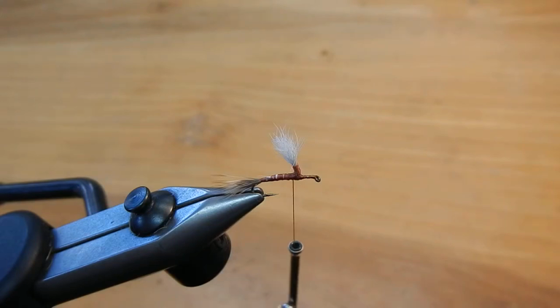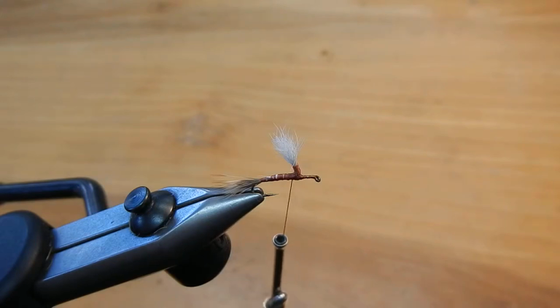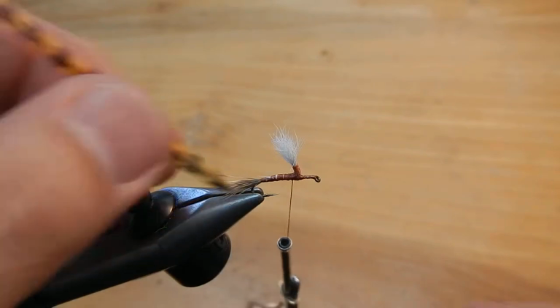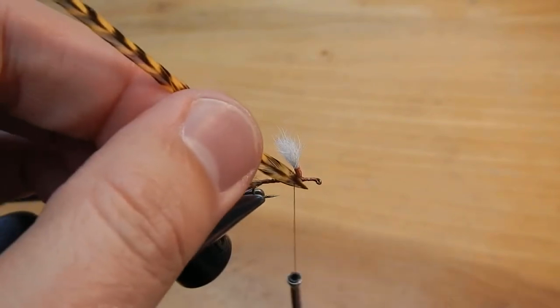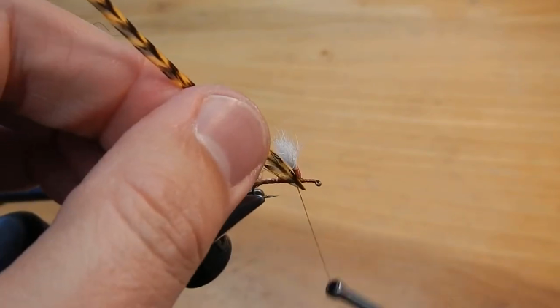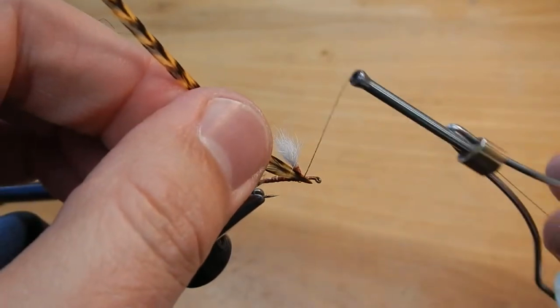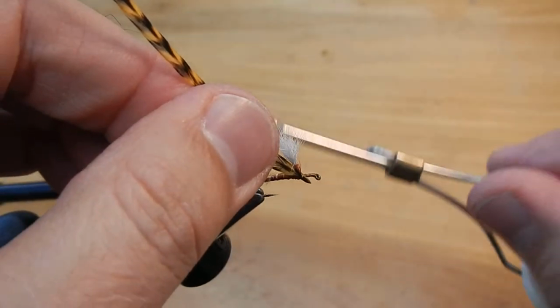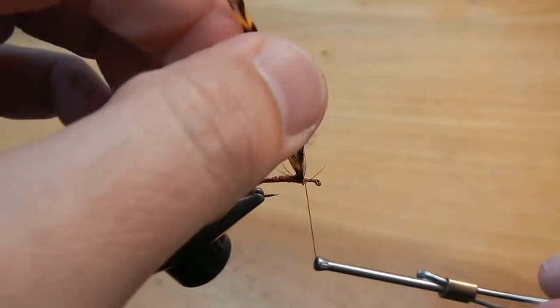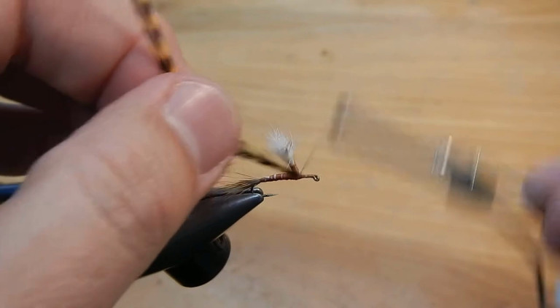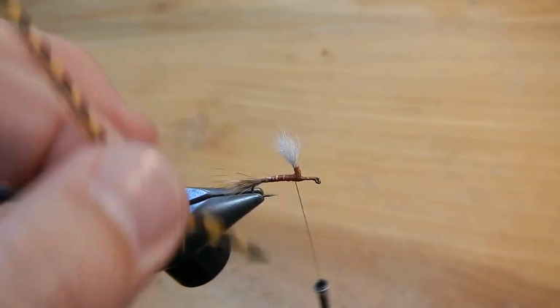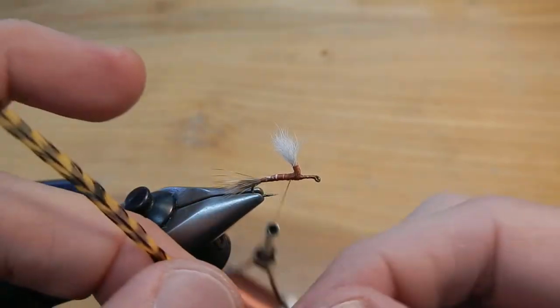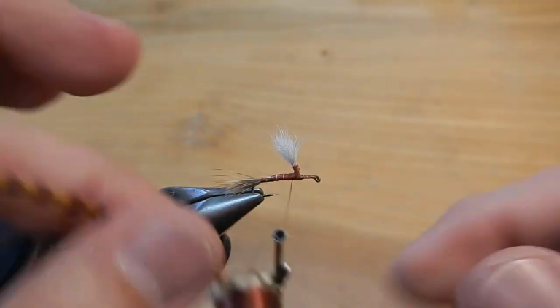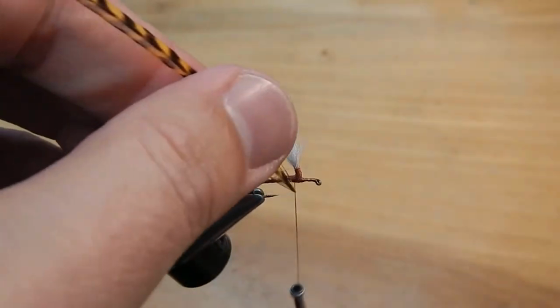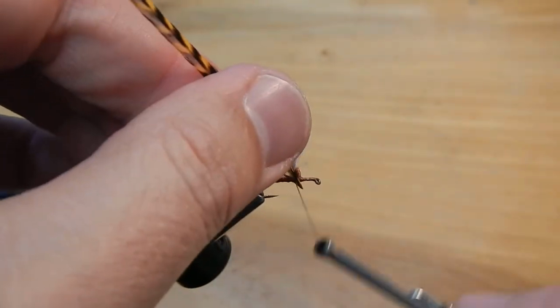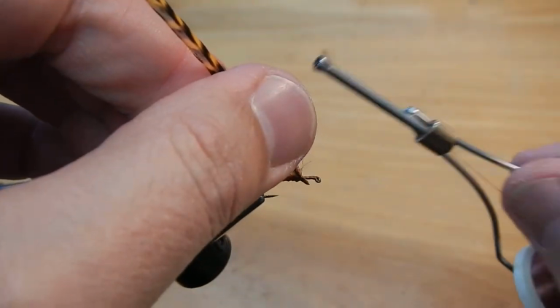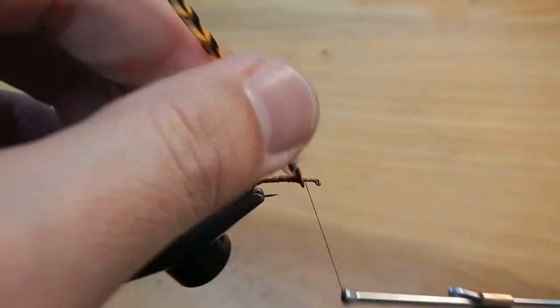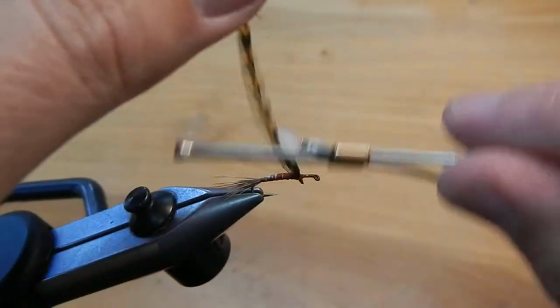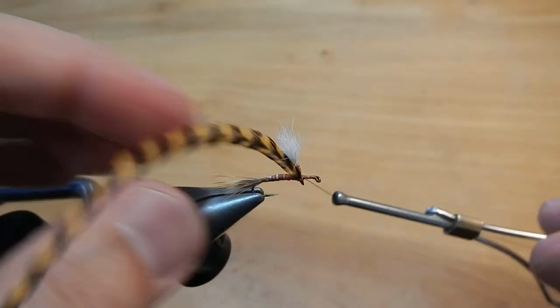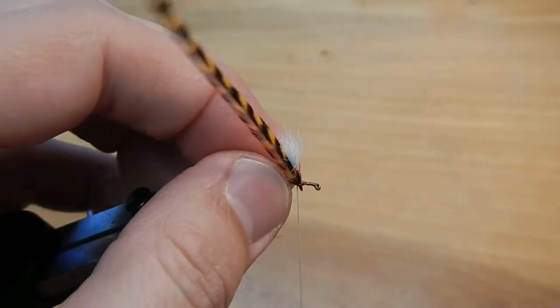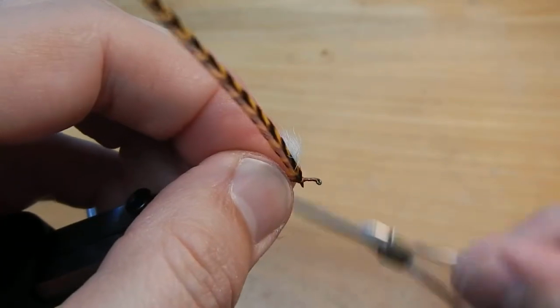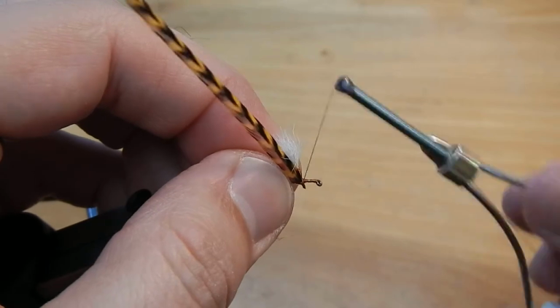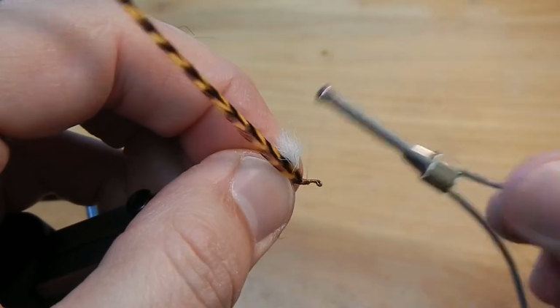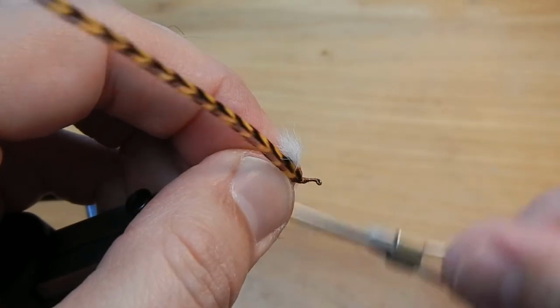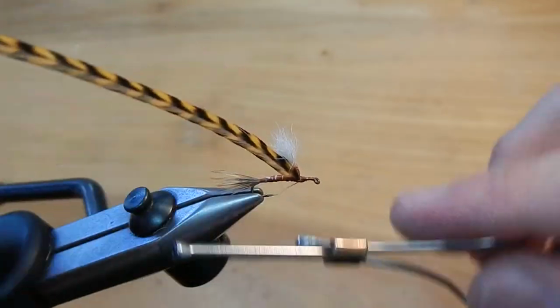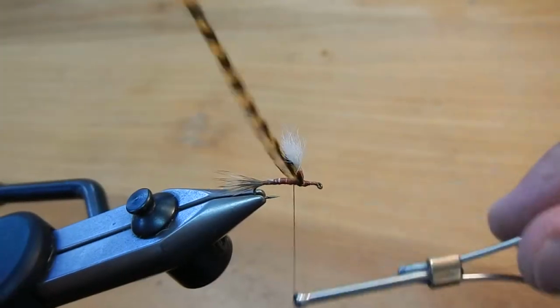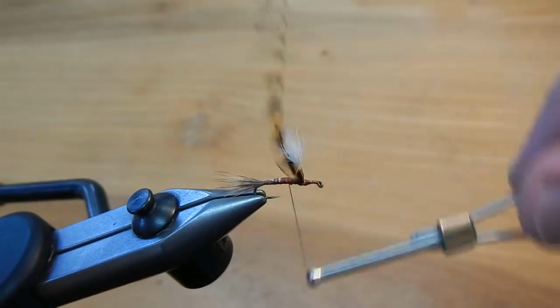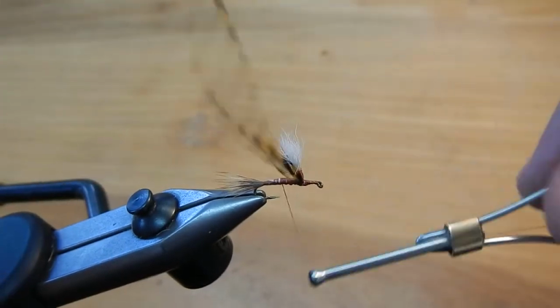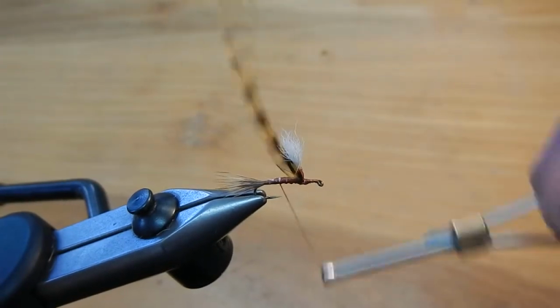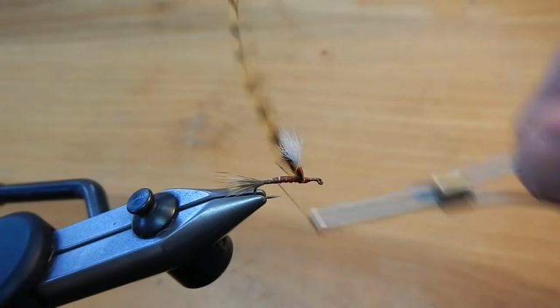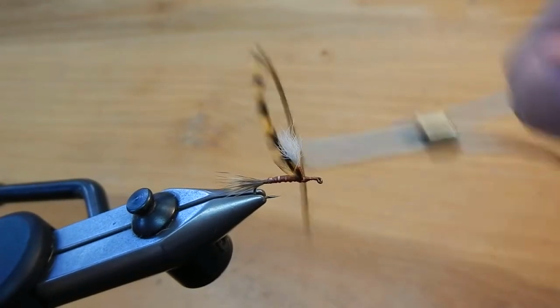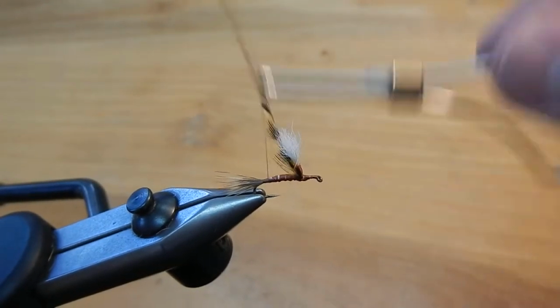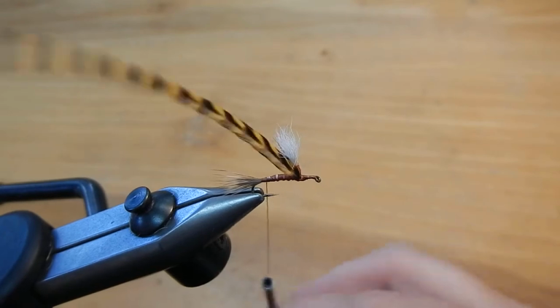Now I like to go ahead and tie in the hackle, kind of angling up. Now I'm going to do the body. I'll take the thread all the way back to the tail.